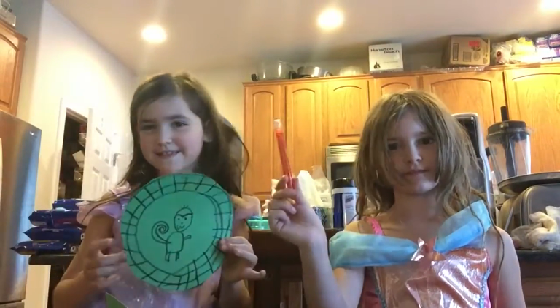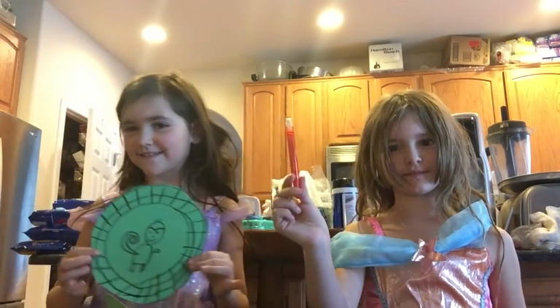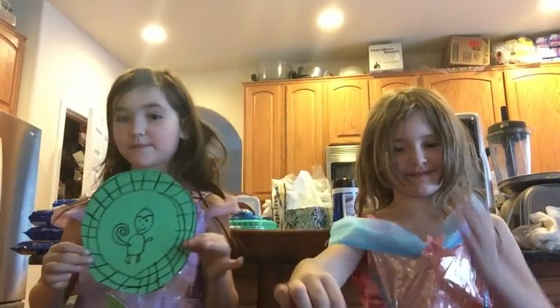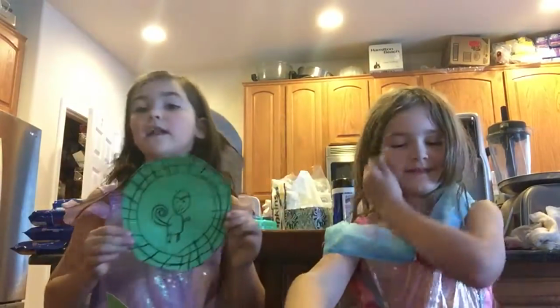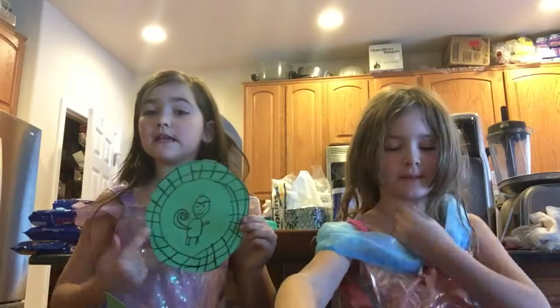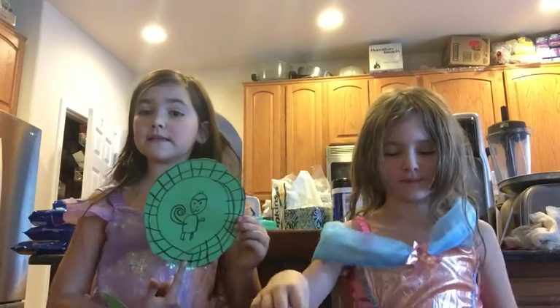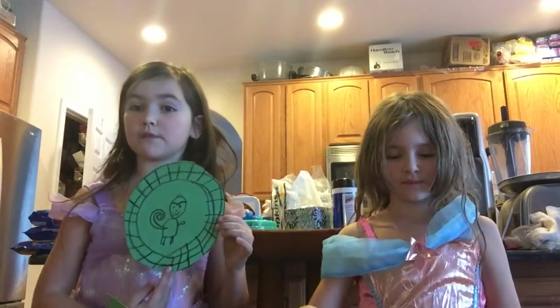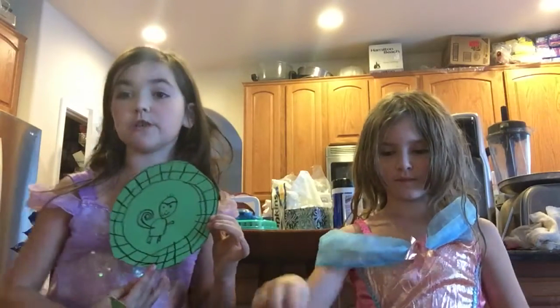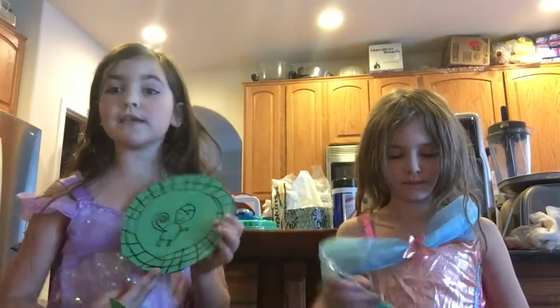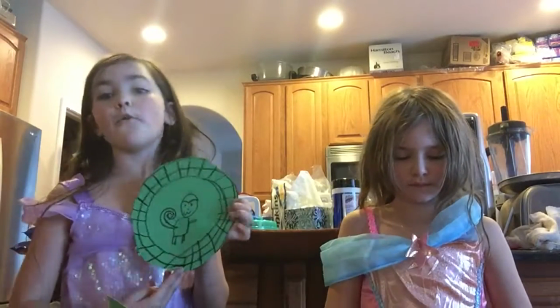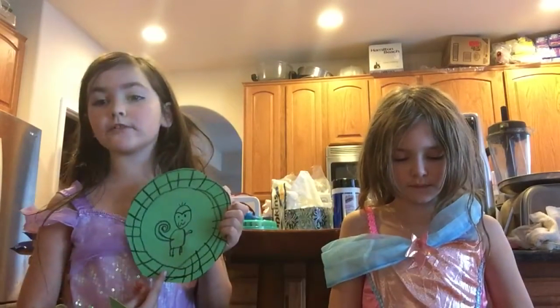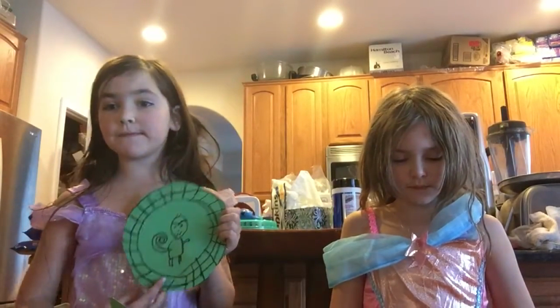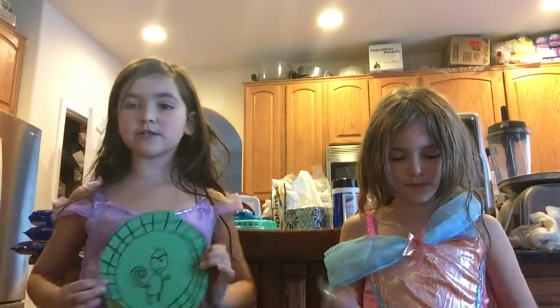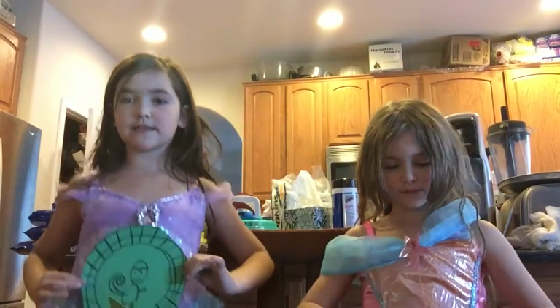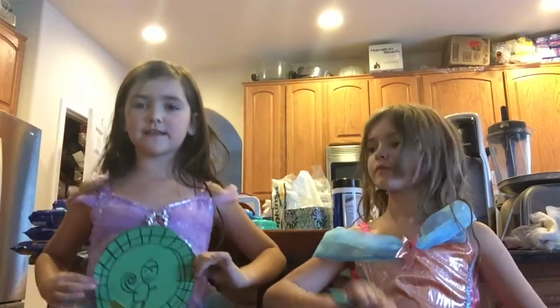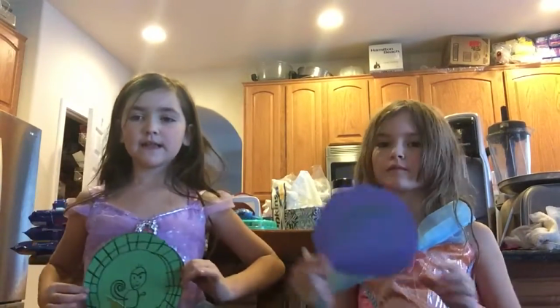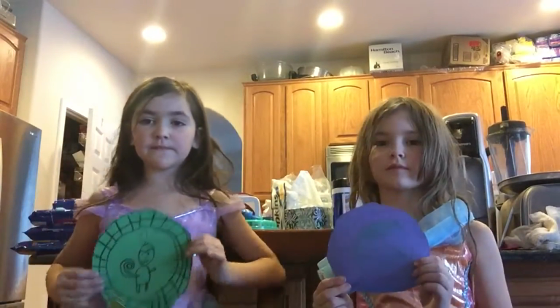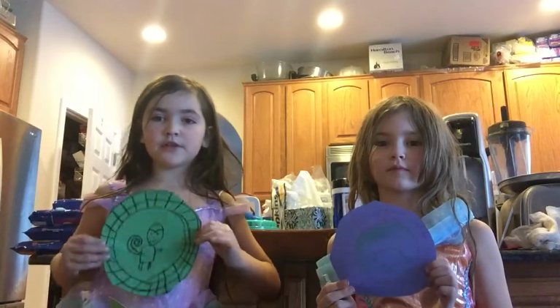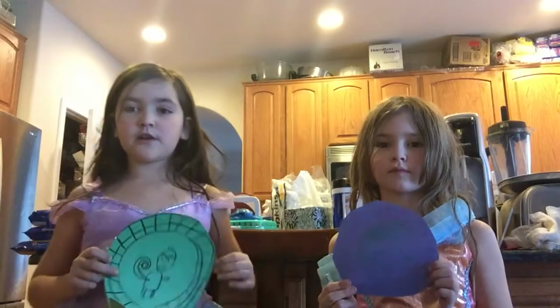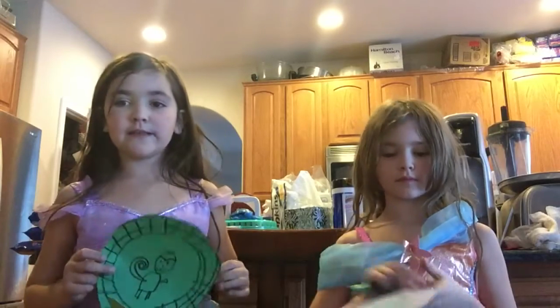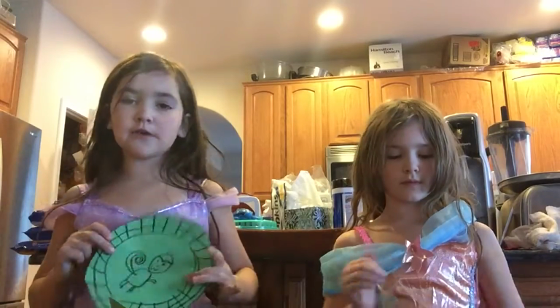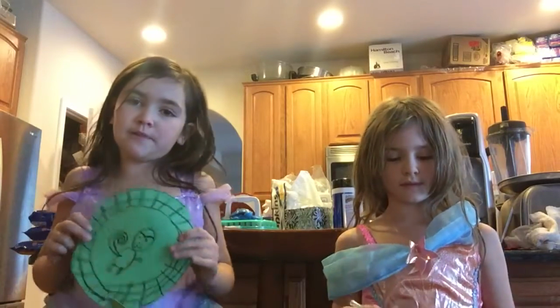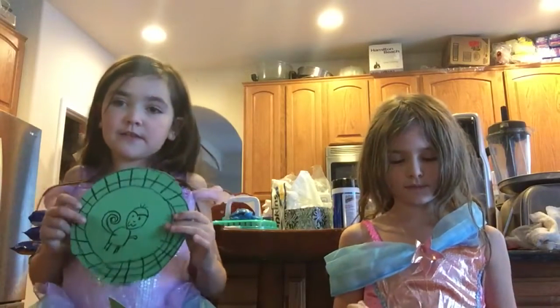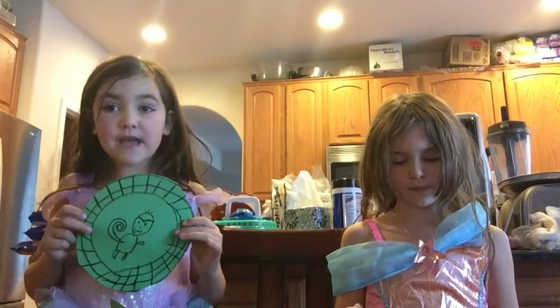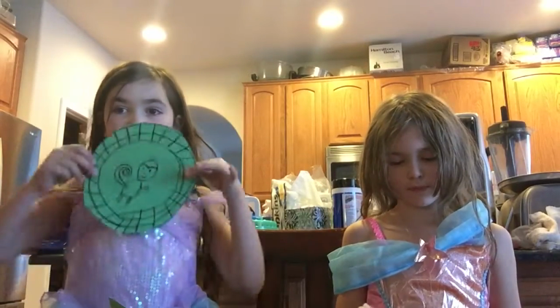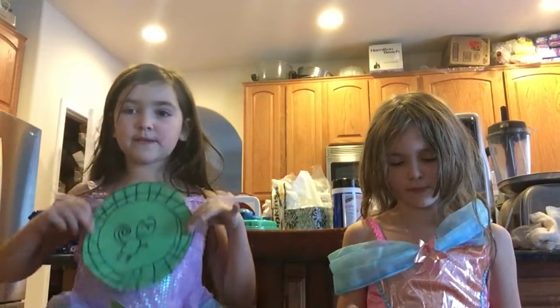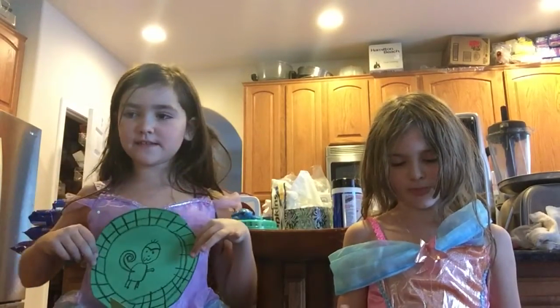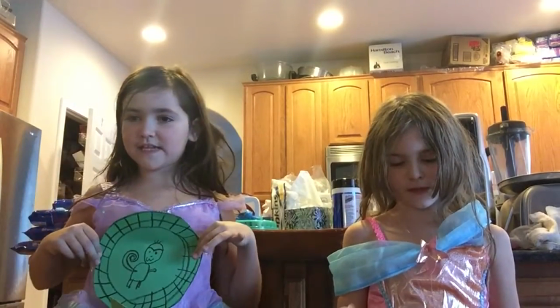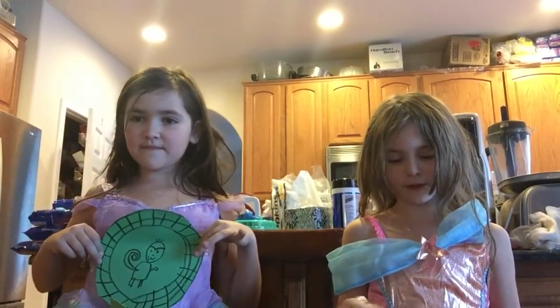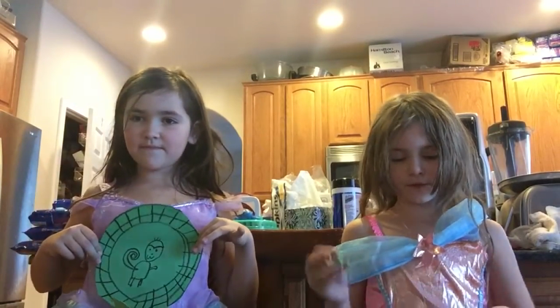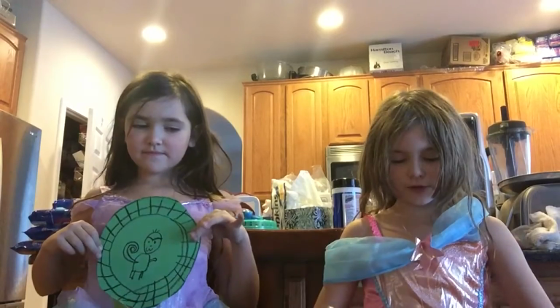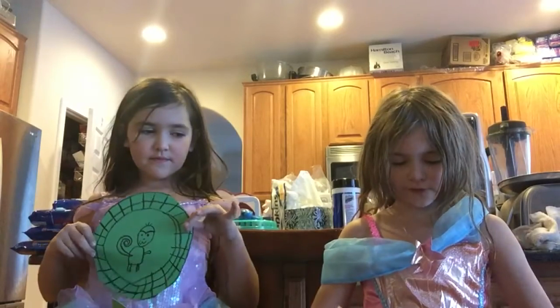And this is what your monkey Wildcraft power disk should look like. And then you could put on a little dress and pretend to do it. We just made a little Wildcraft thing.